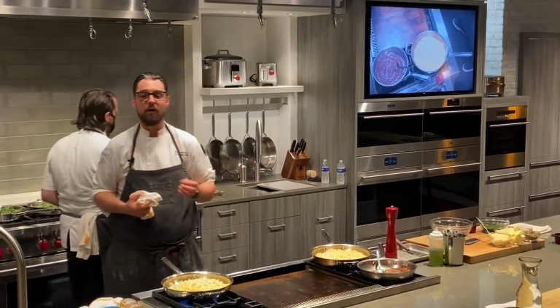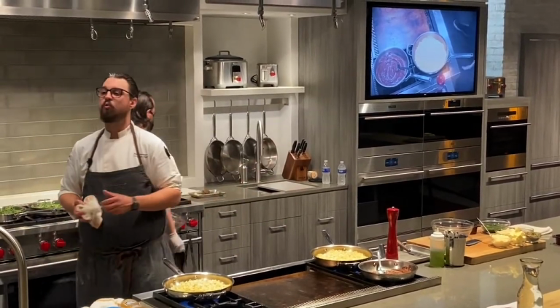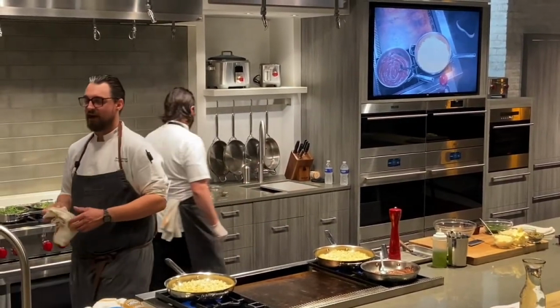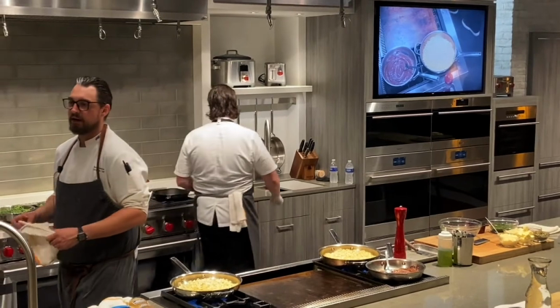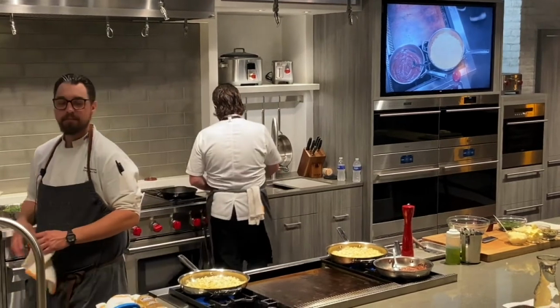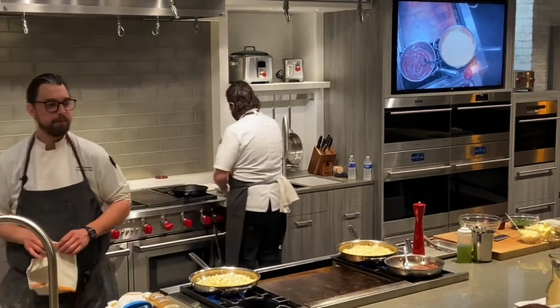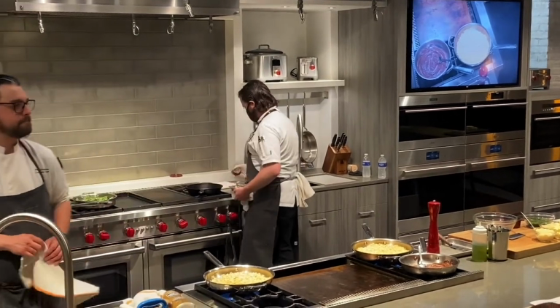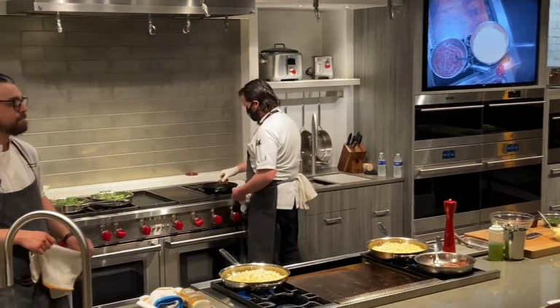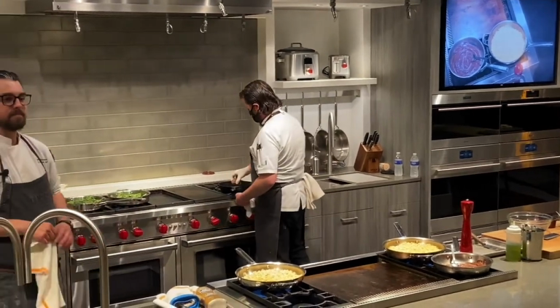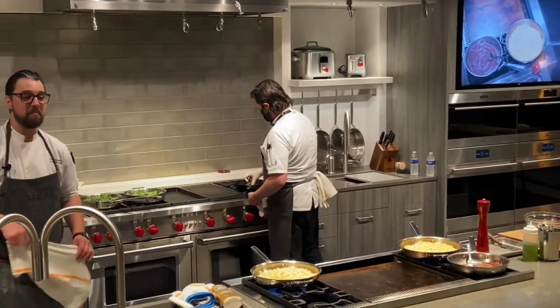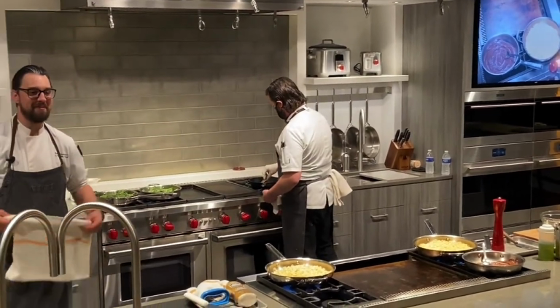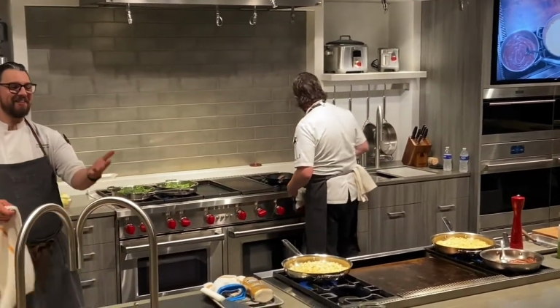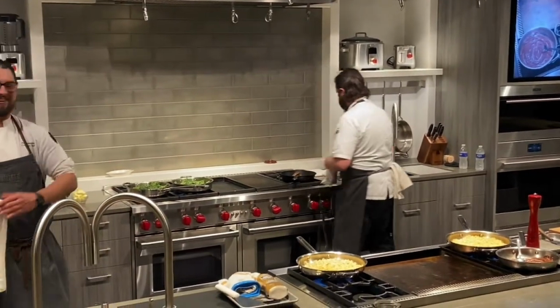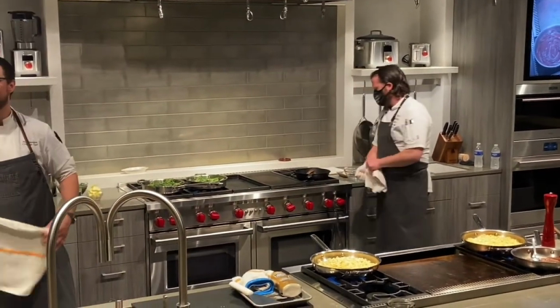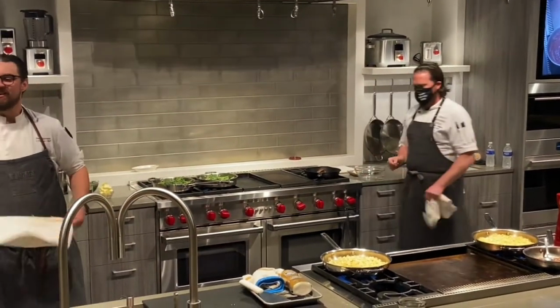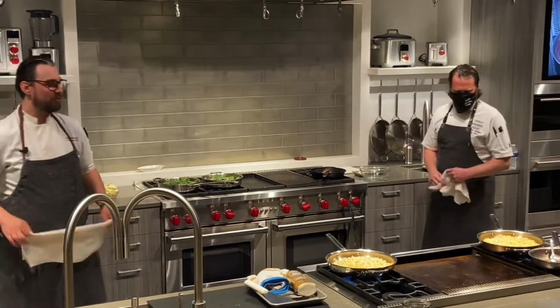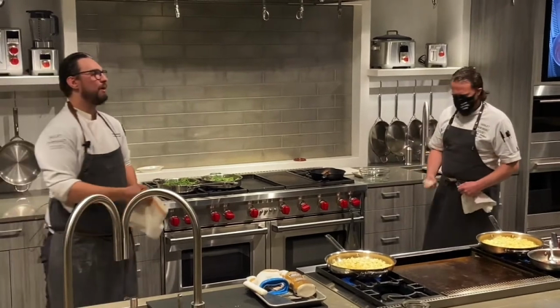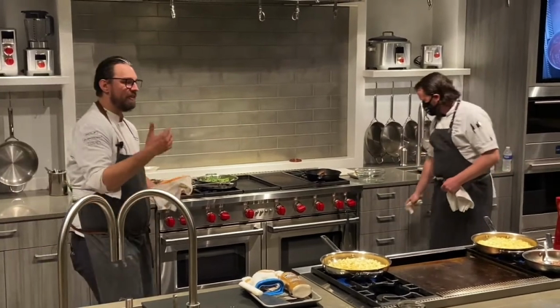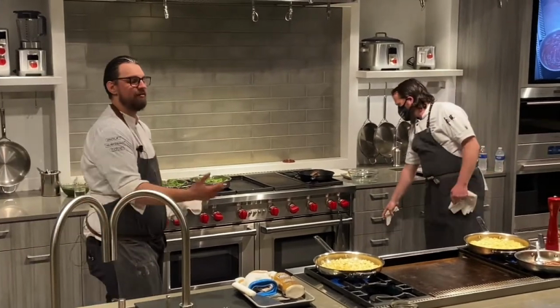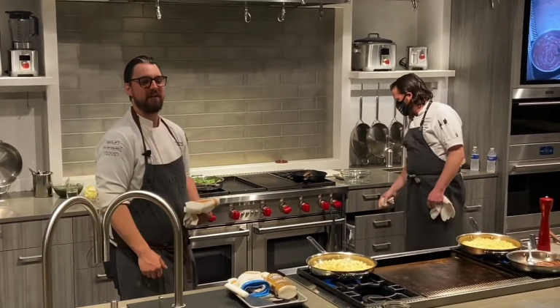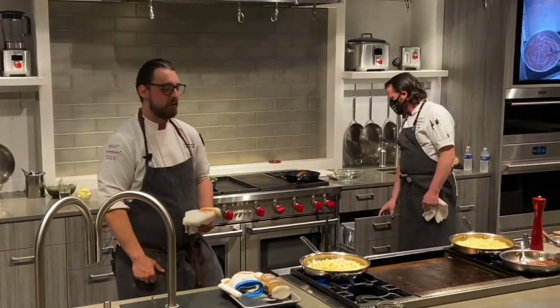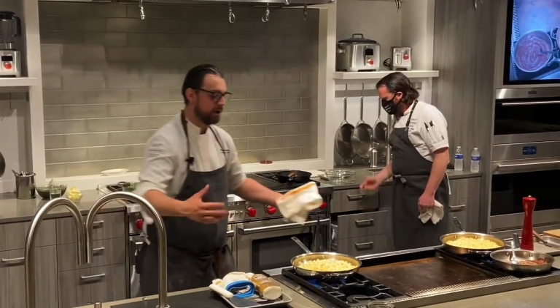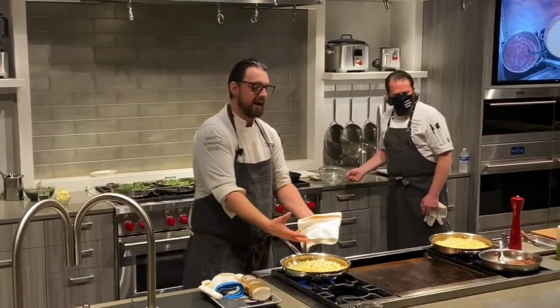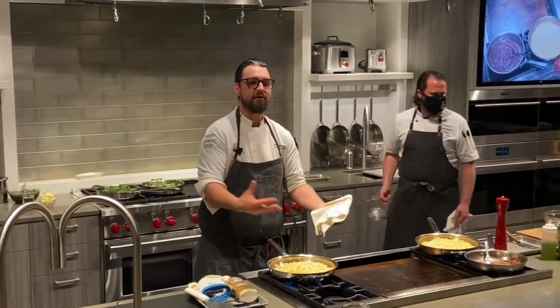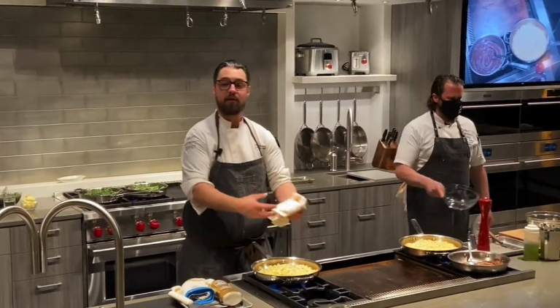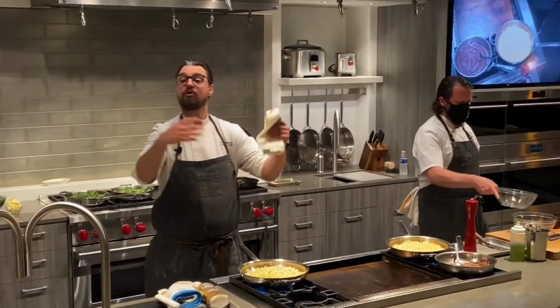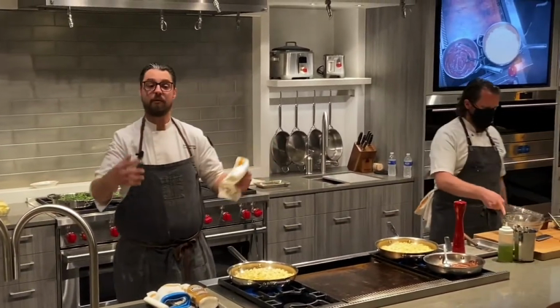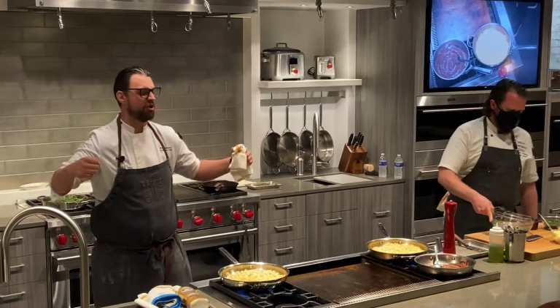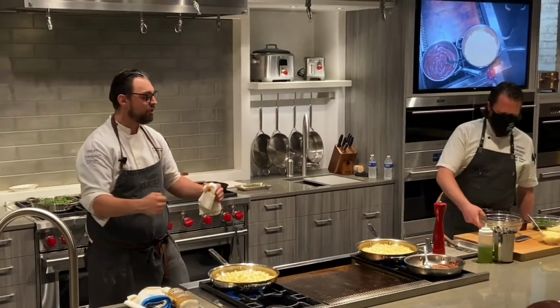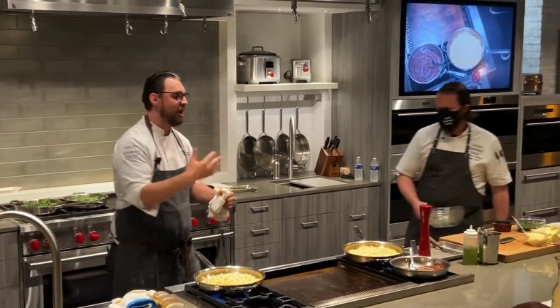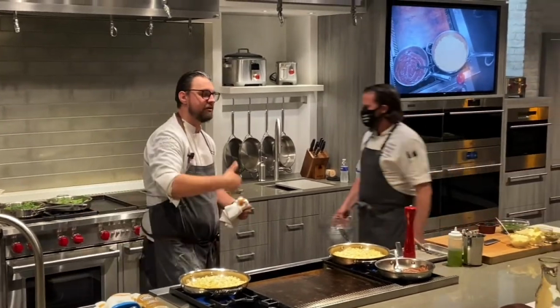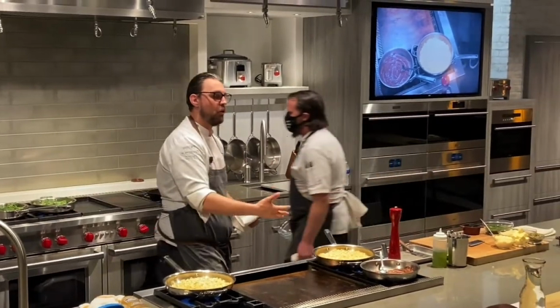What does water taste like? Nothing. So why would I want that flavor of nothing? I'm going to use that high heat to caramelize, drive off that moisture, further caramelizing my corn.